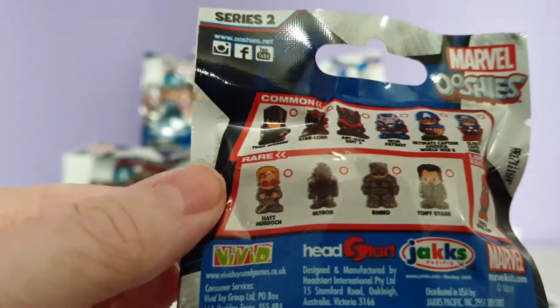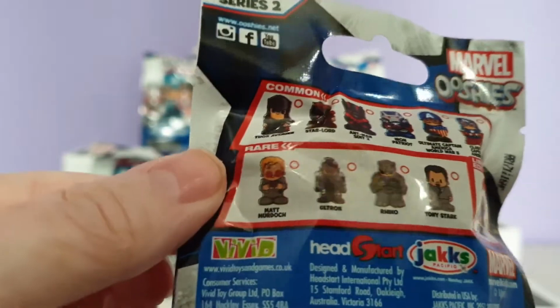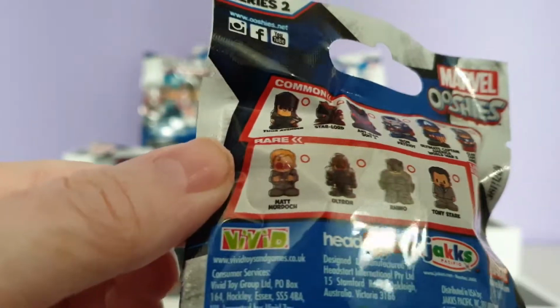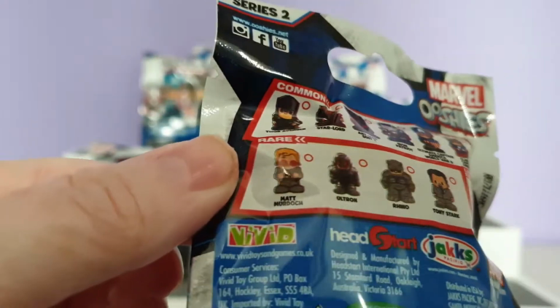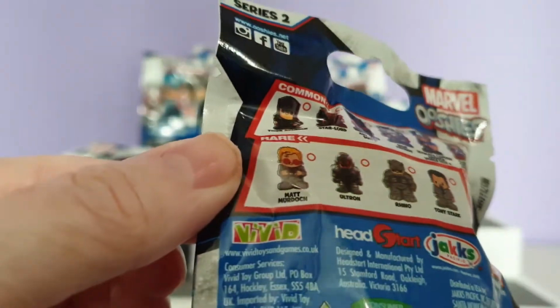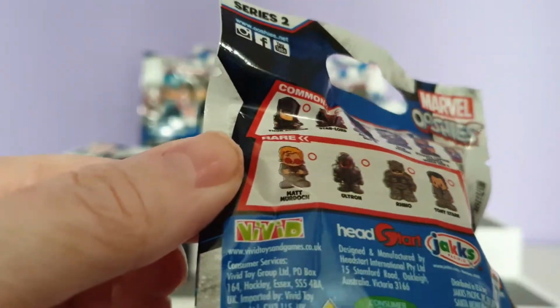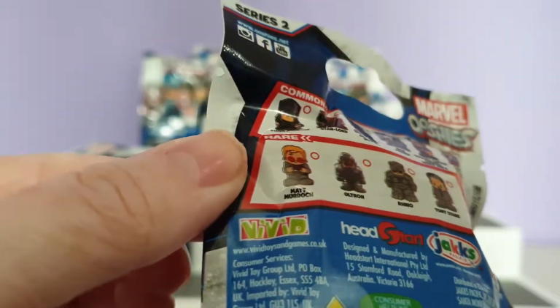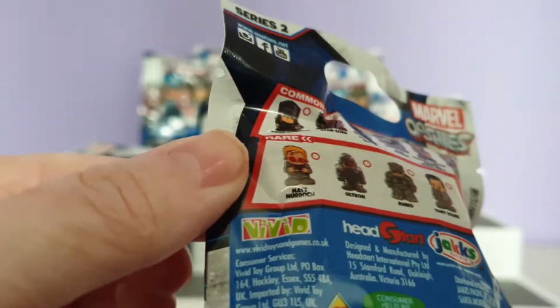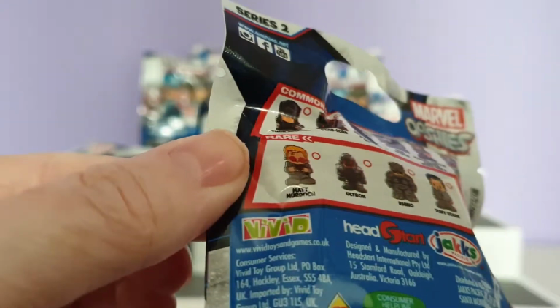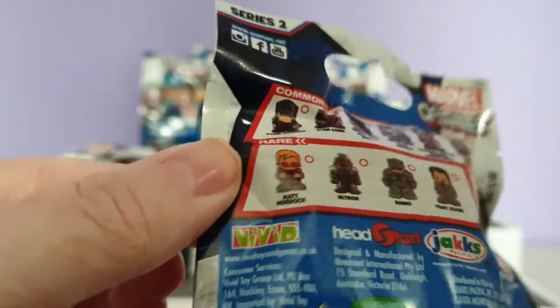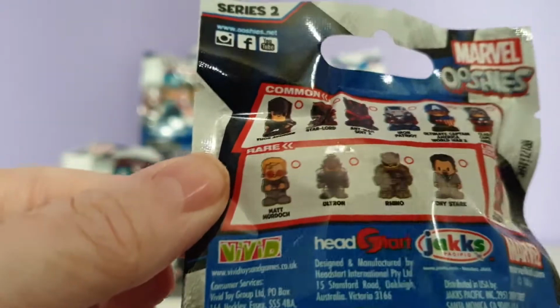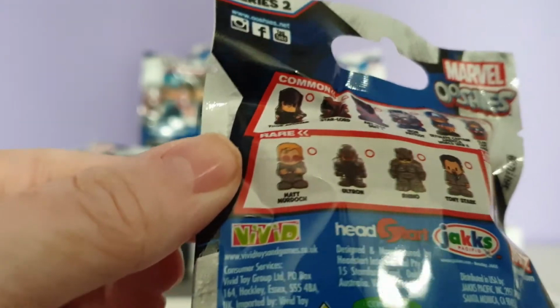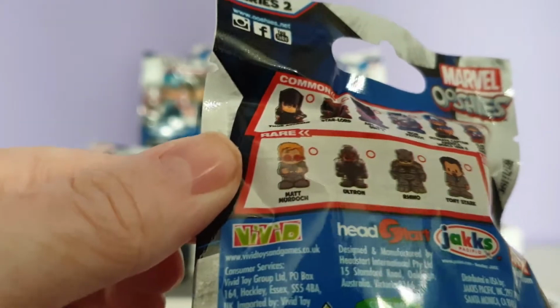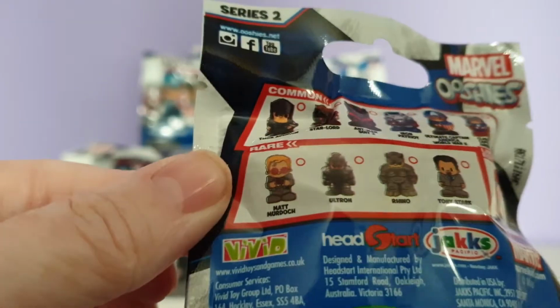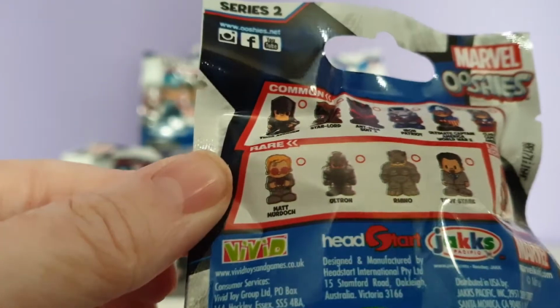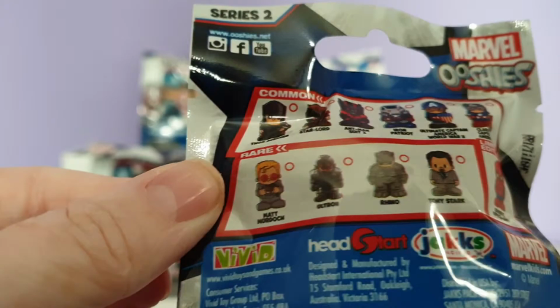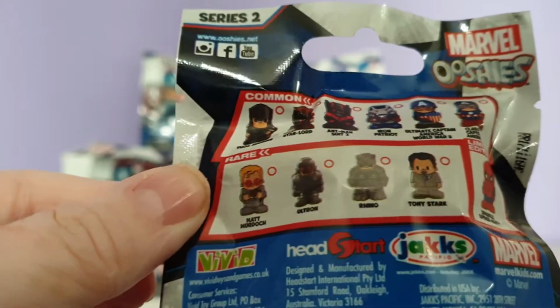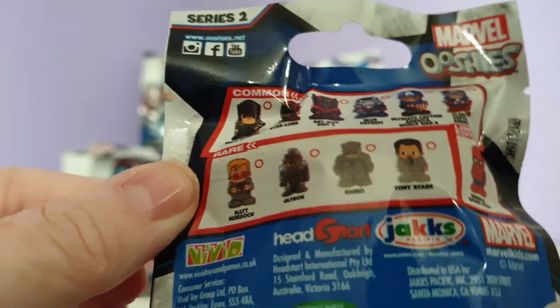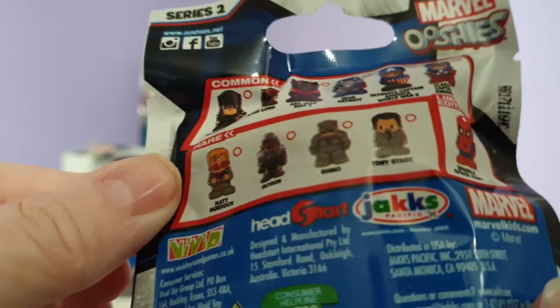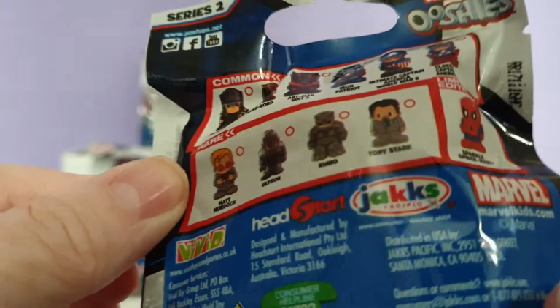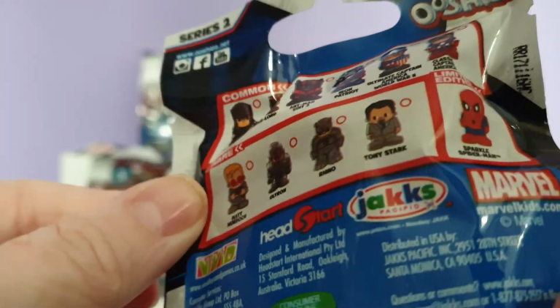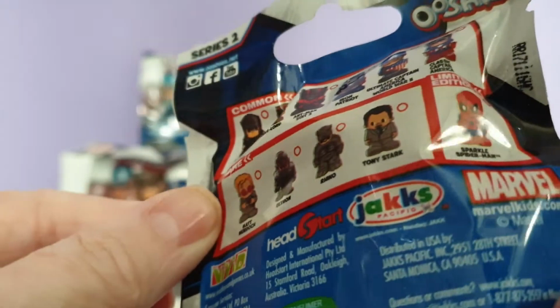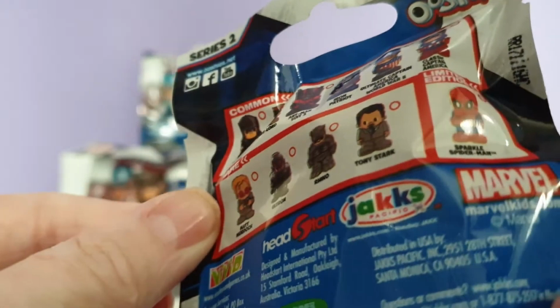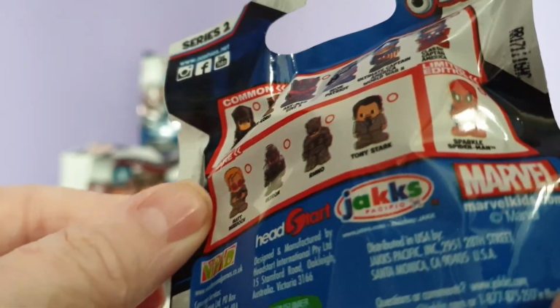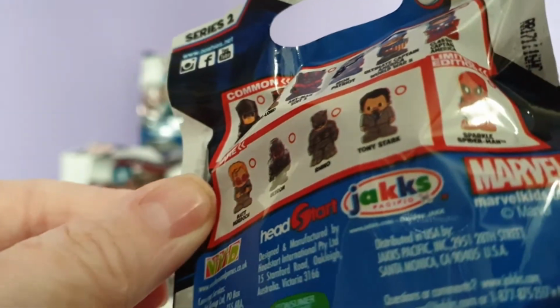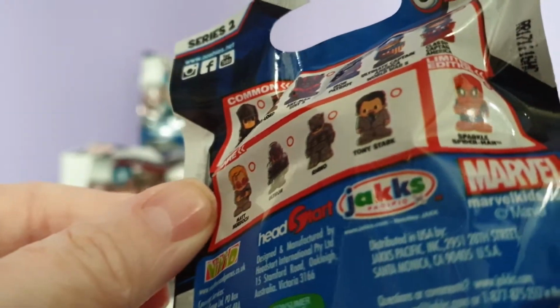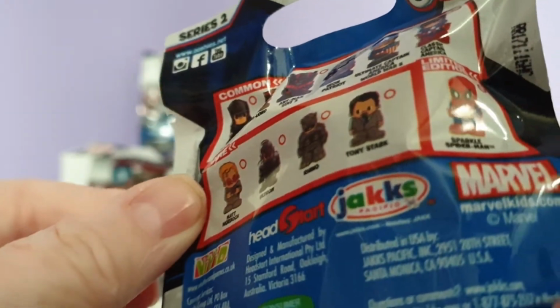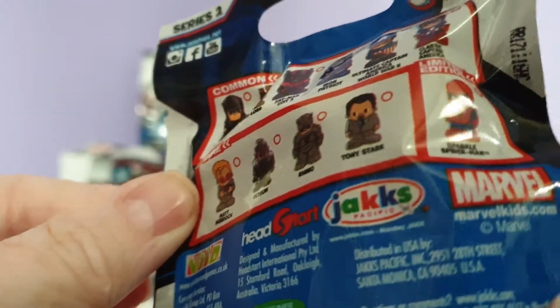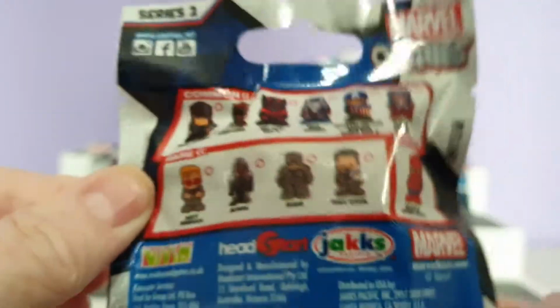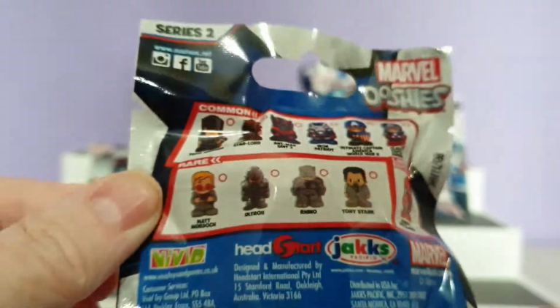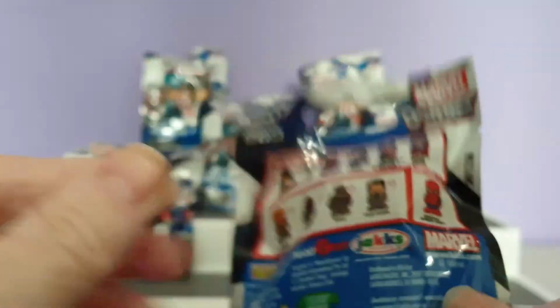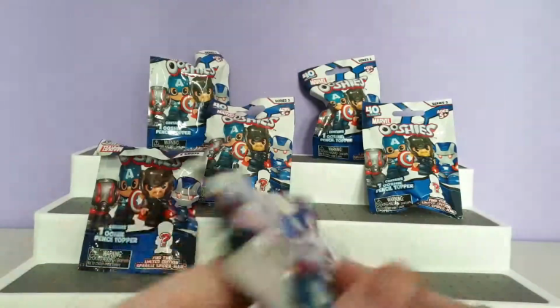Our rares are Matt Murdock, Ultron, Rhino, and Tony Stark, and then our limited edition is the Sparkle Spider-Man.